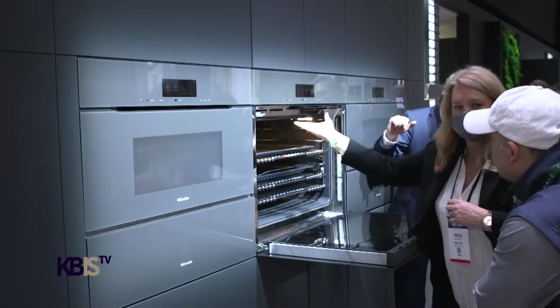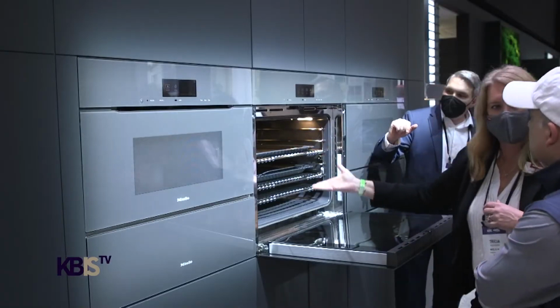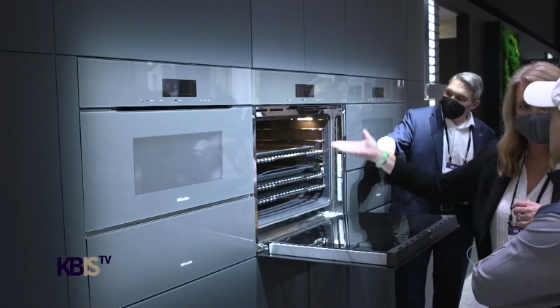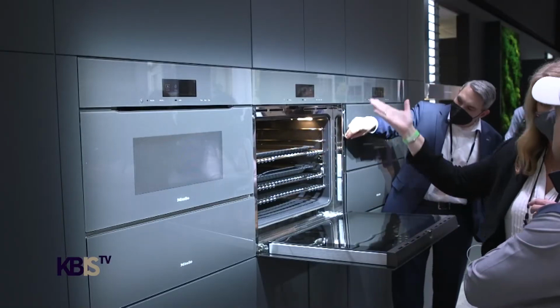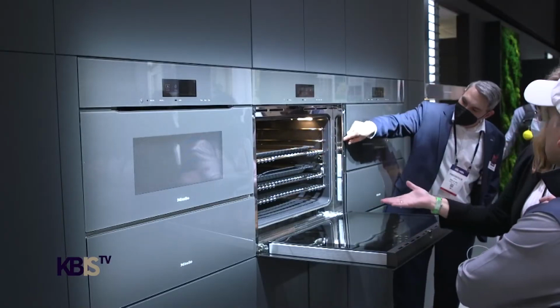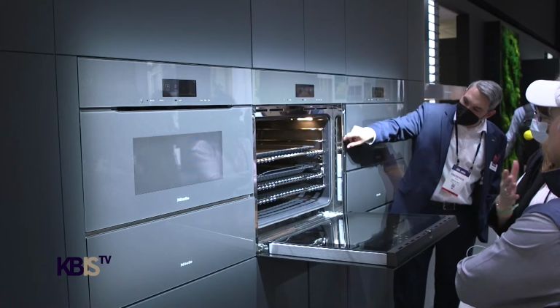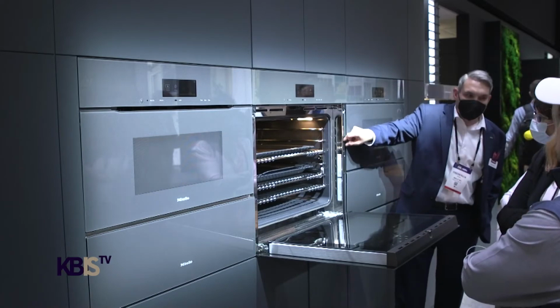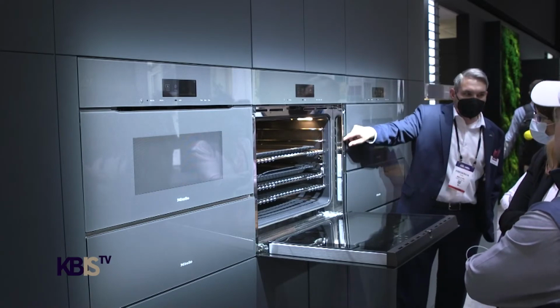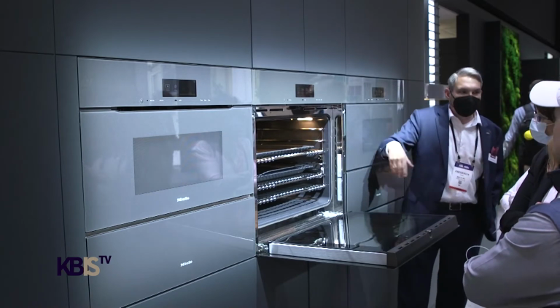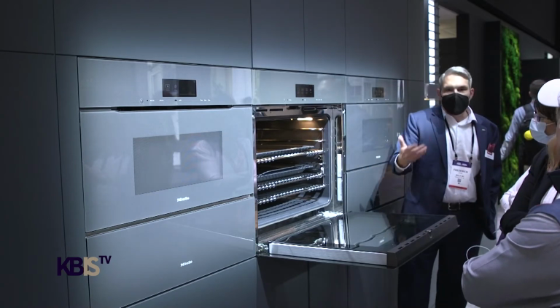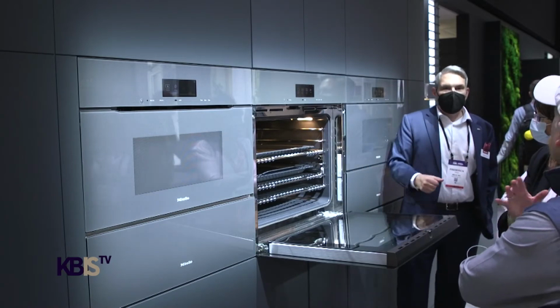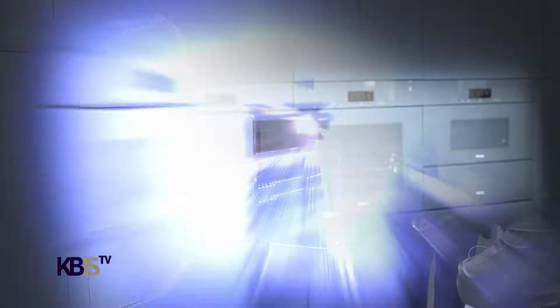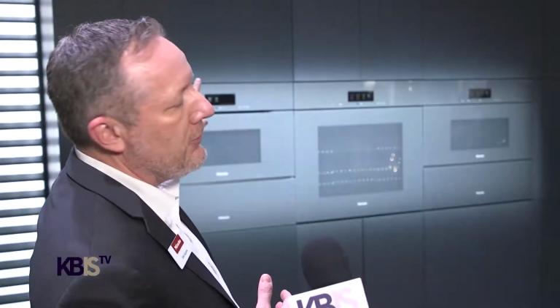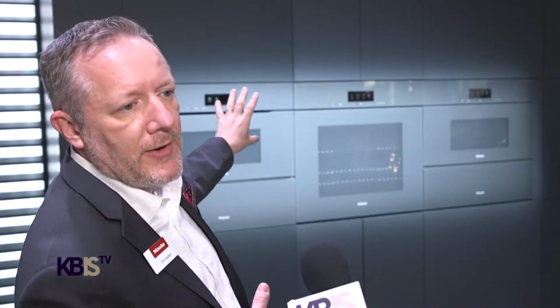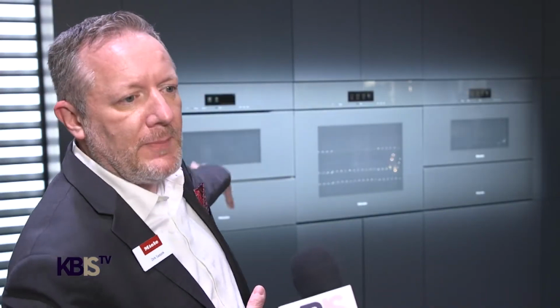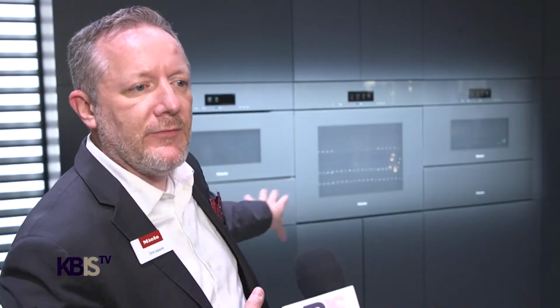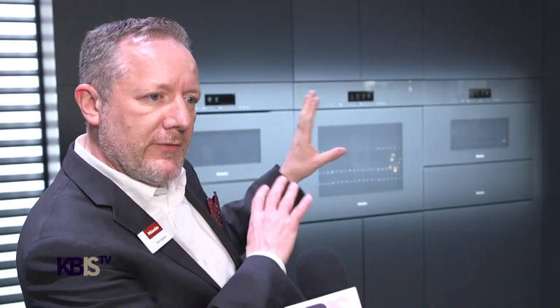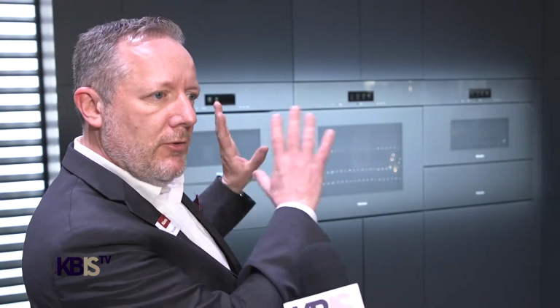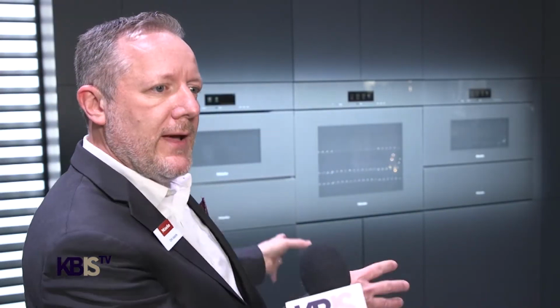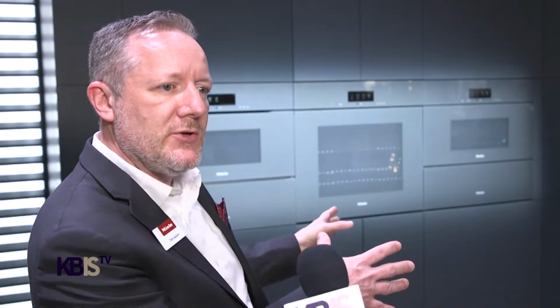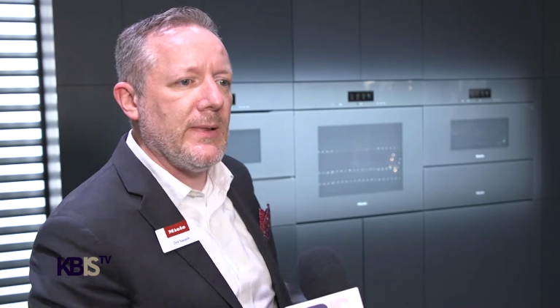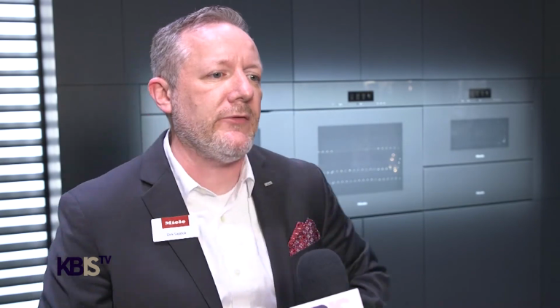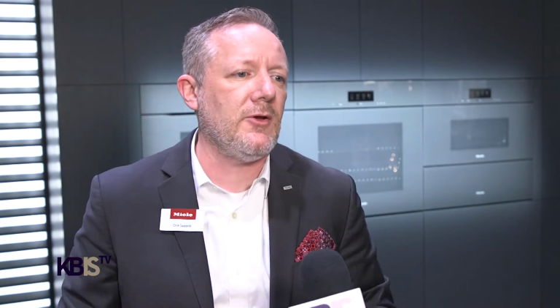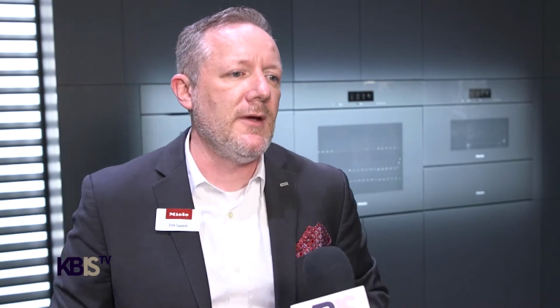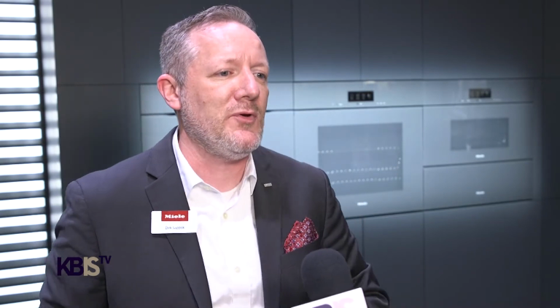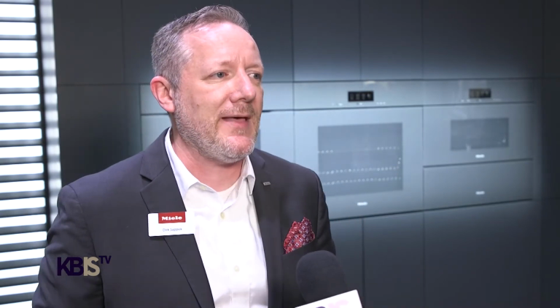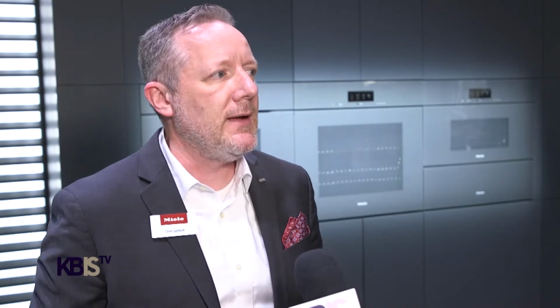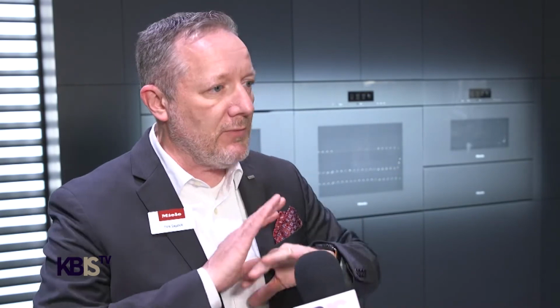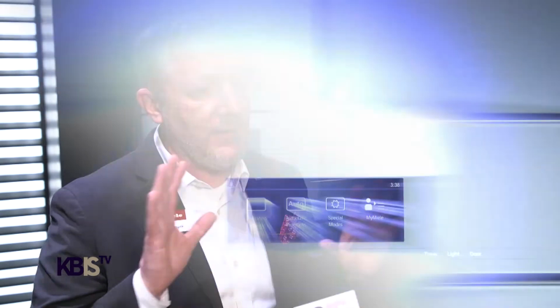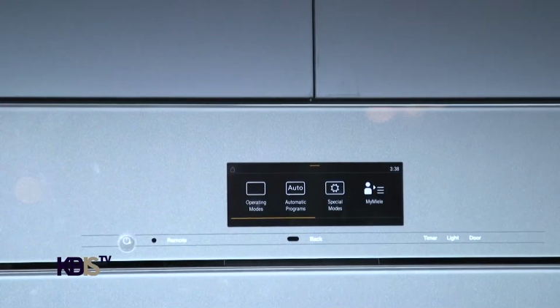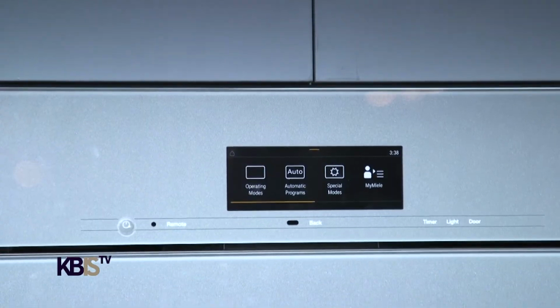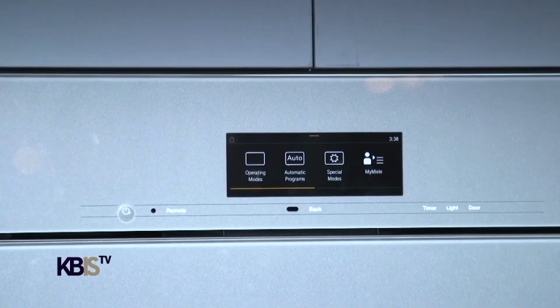You've got a 30-inch oven in the middle, you've got combi steam, and you've got our speed oven. So you've got a whole combination of appliances that you can put together that really give you a consistent look.